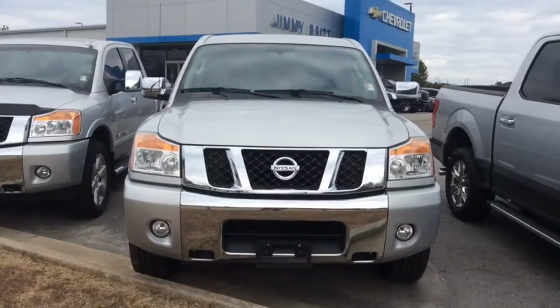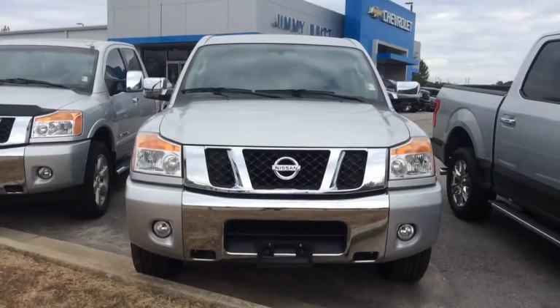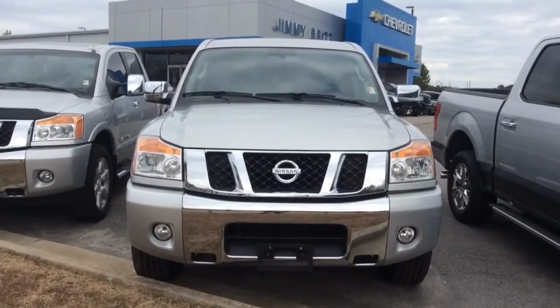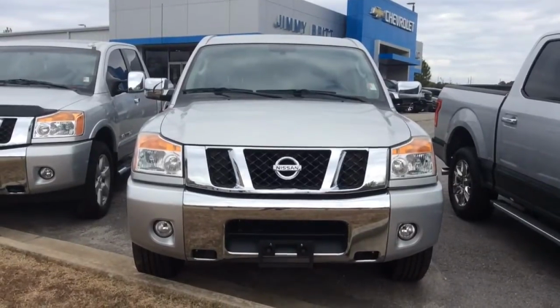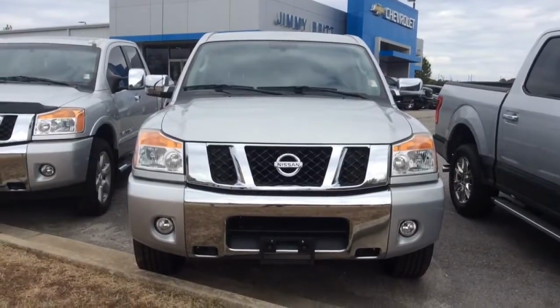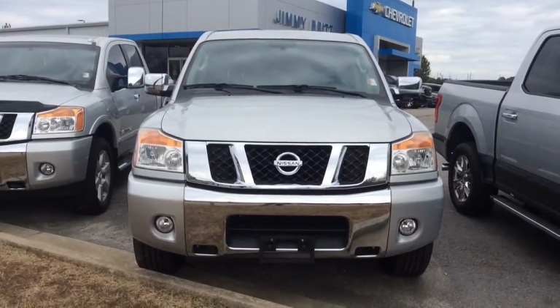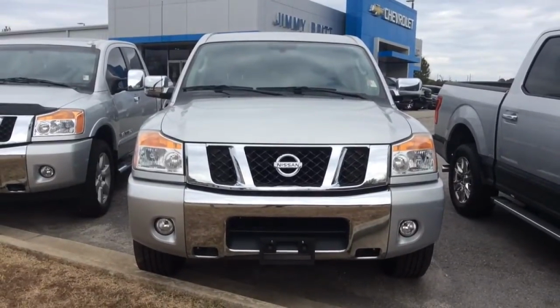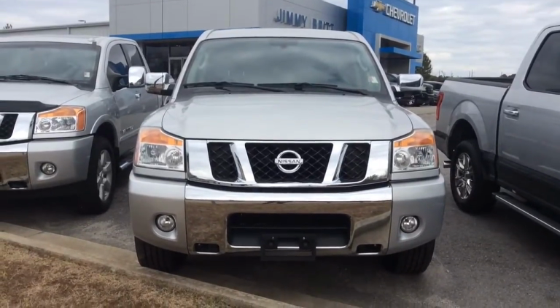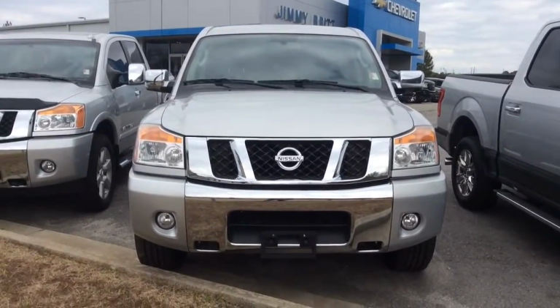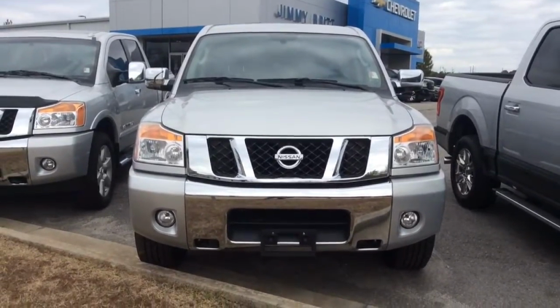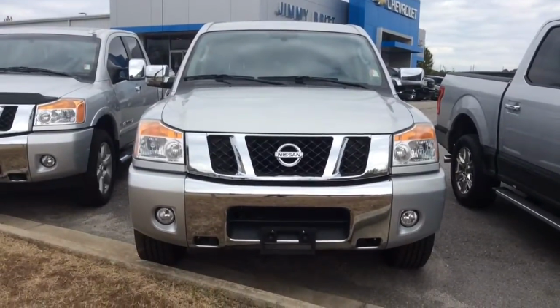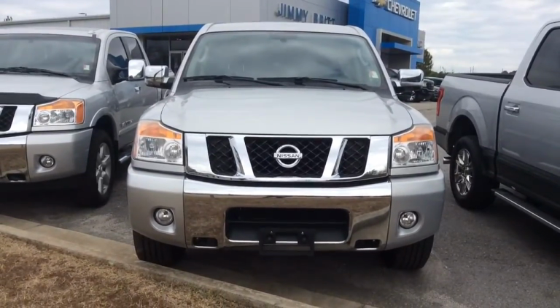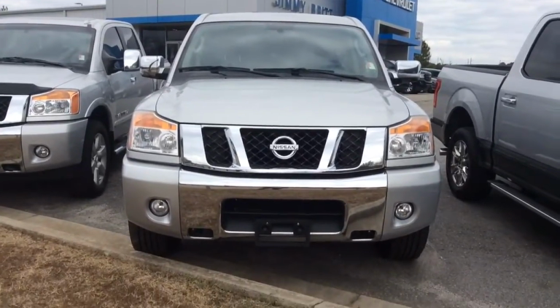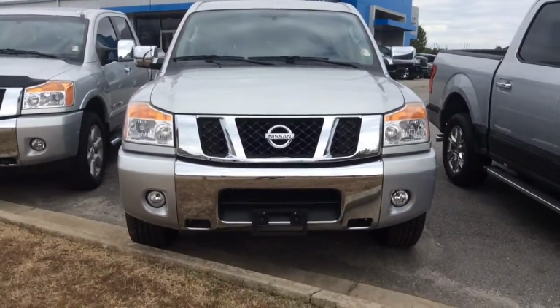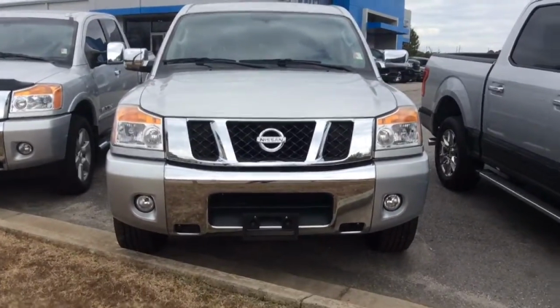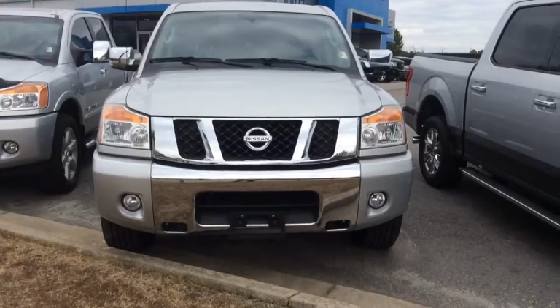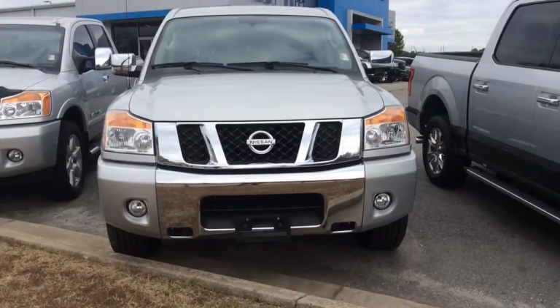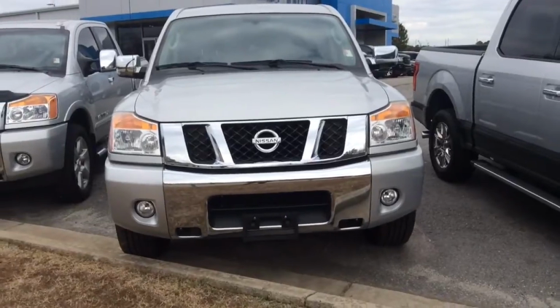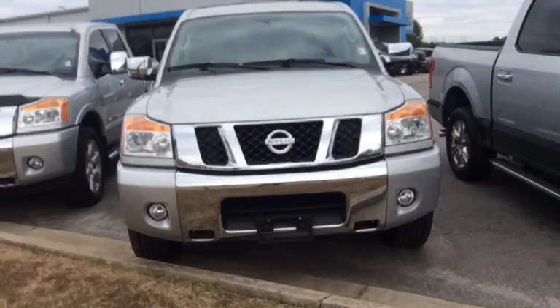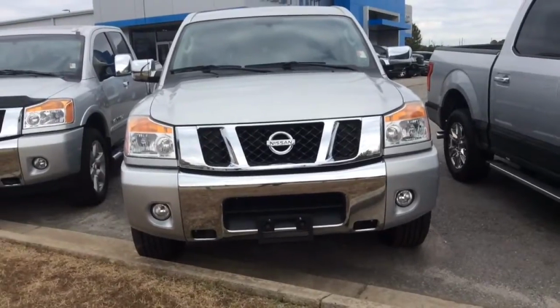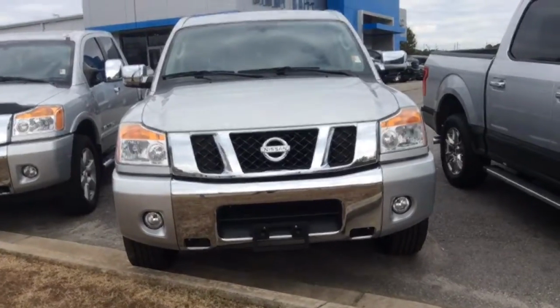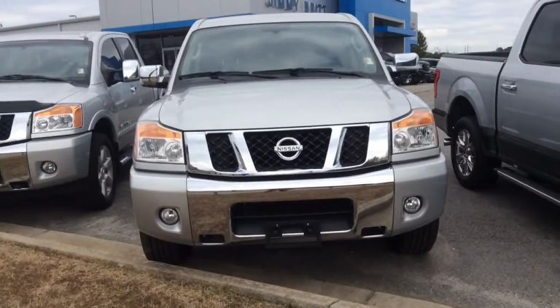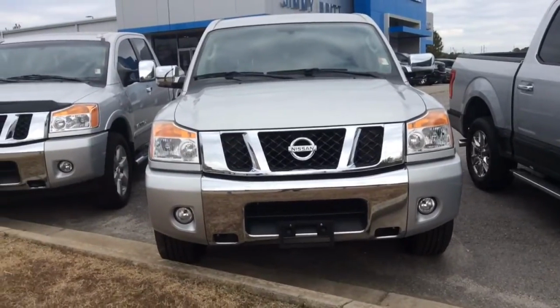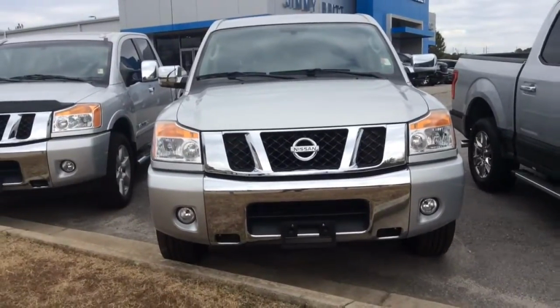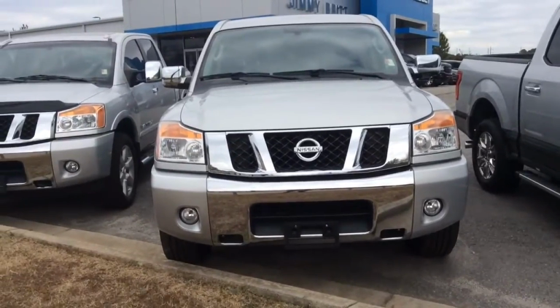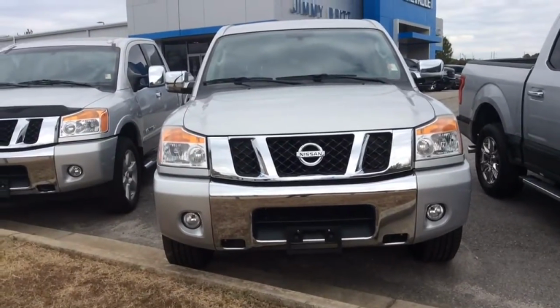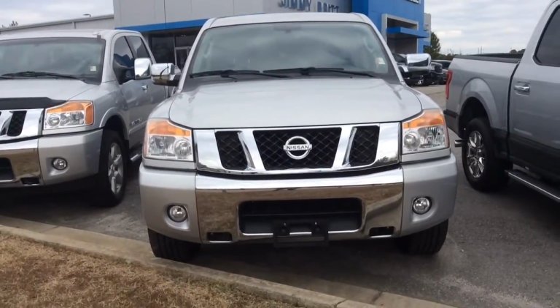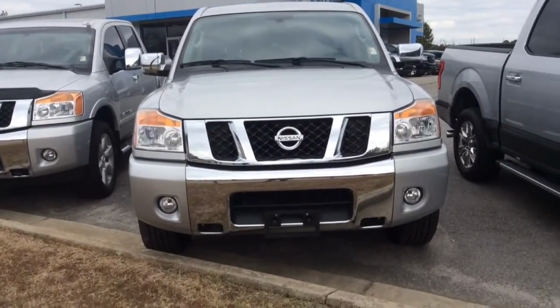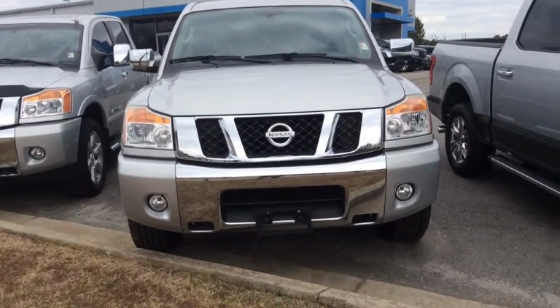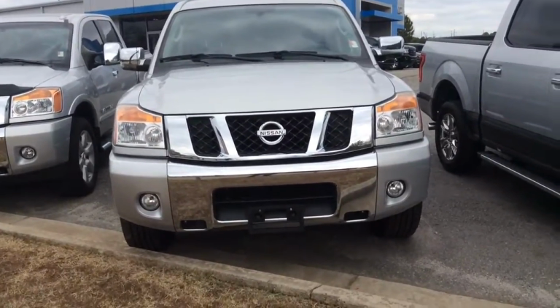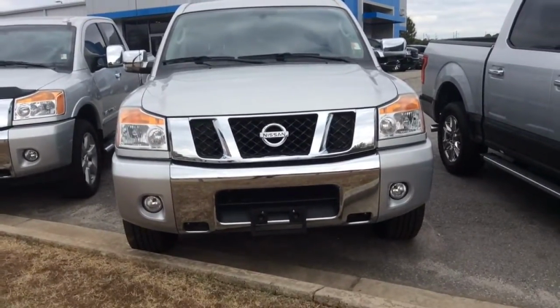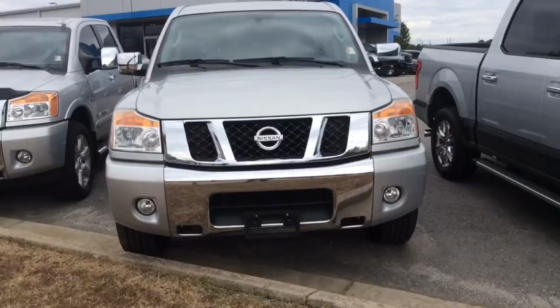Hi Mike, my name is Susan. I work with Jimmy Burt Chevrolet and this is your quick walk around video for the 2011 Nissan Titan.